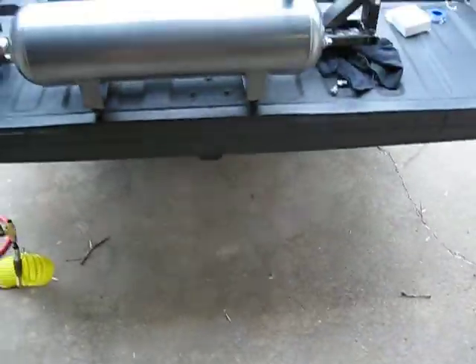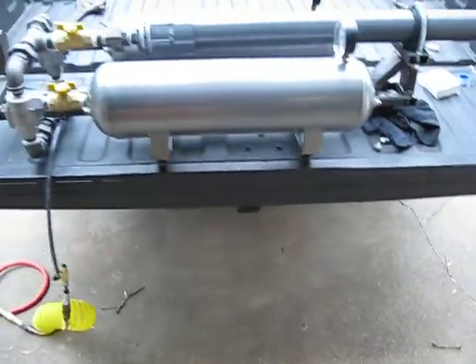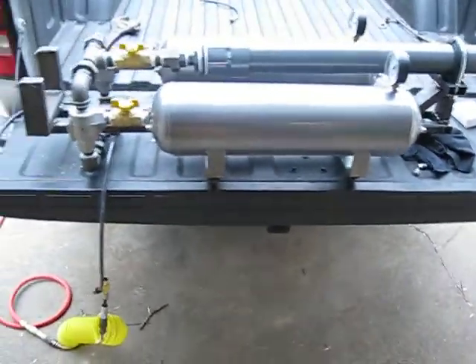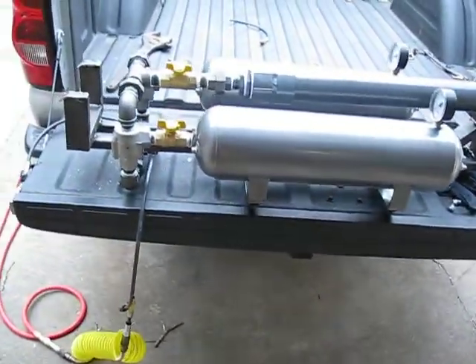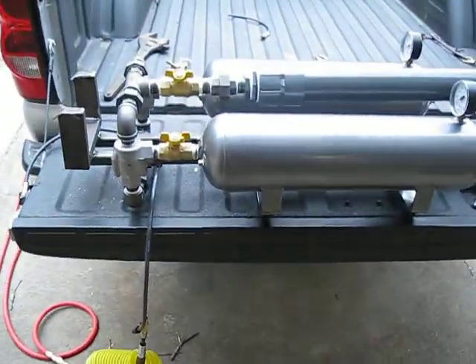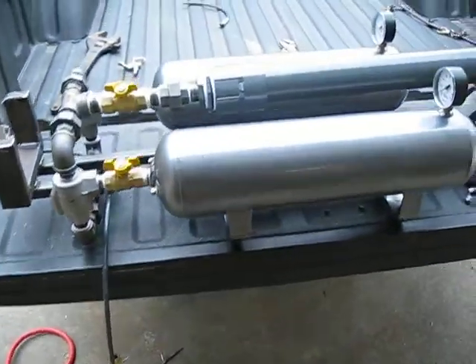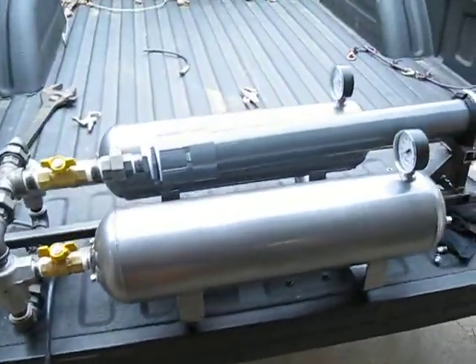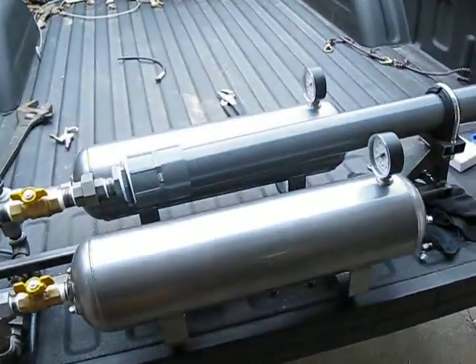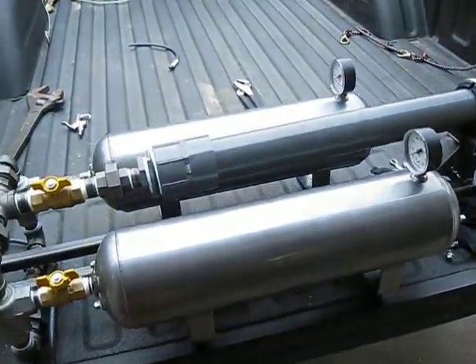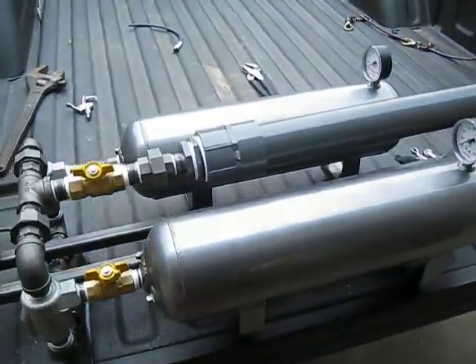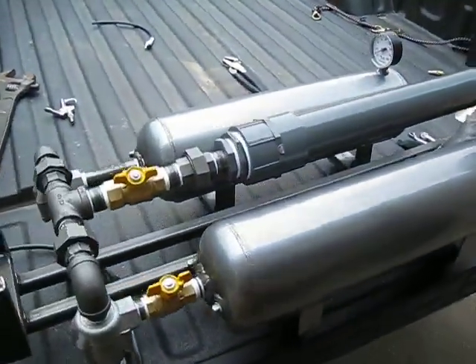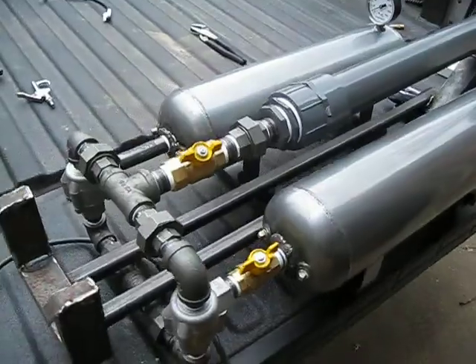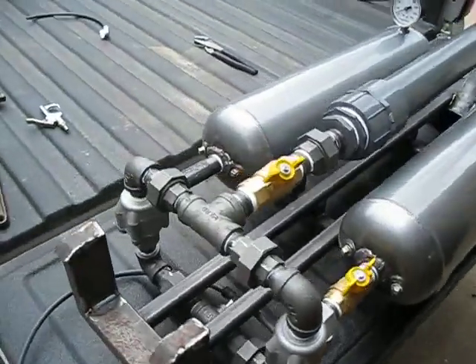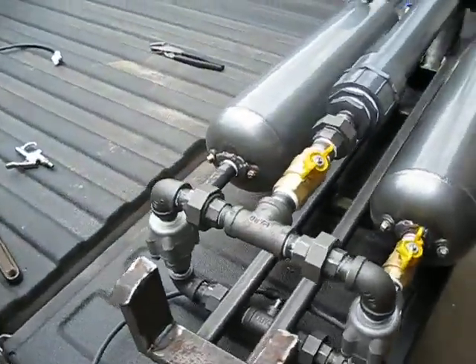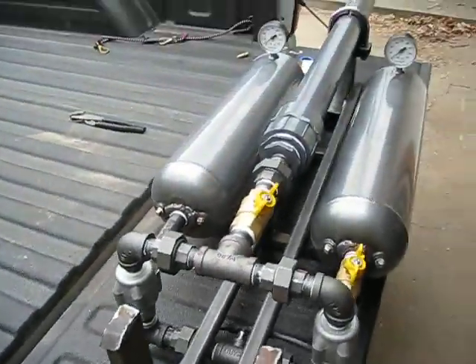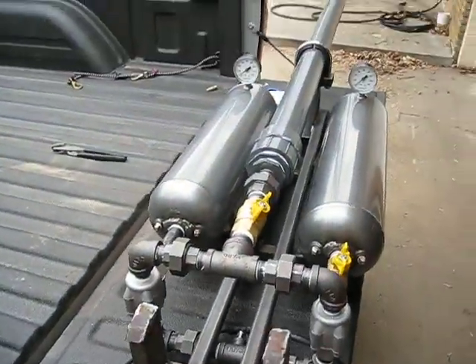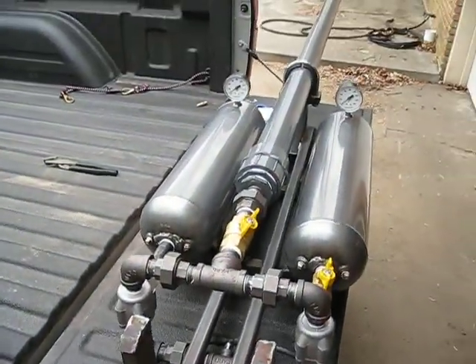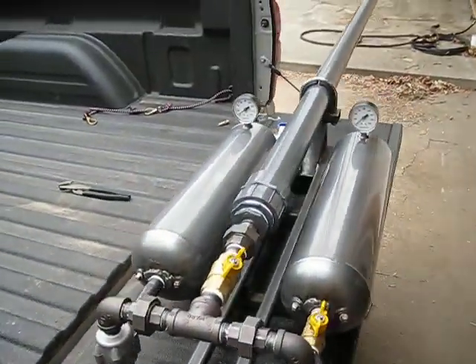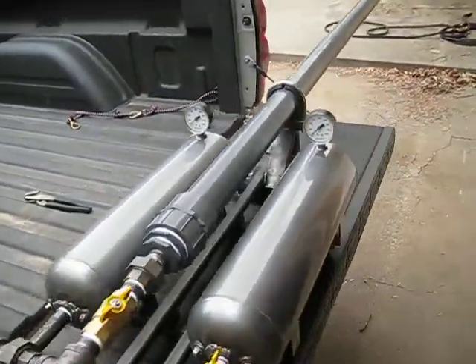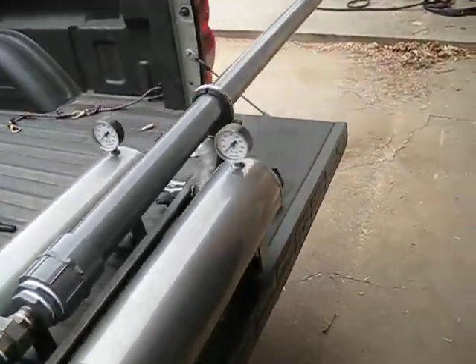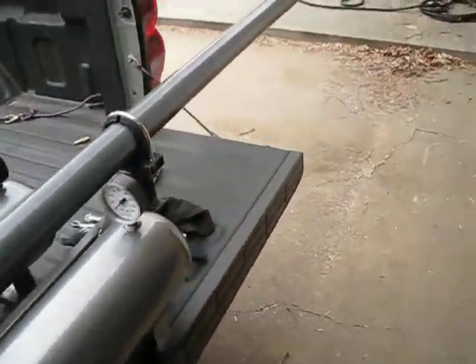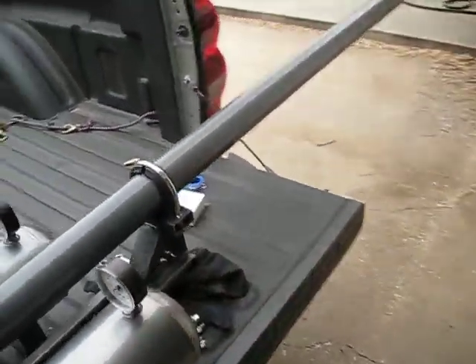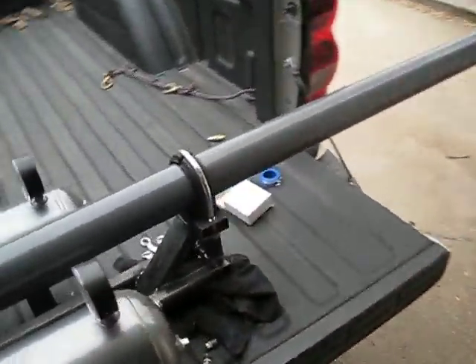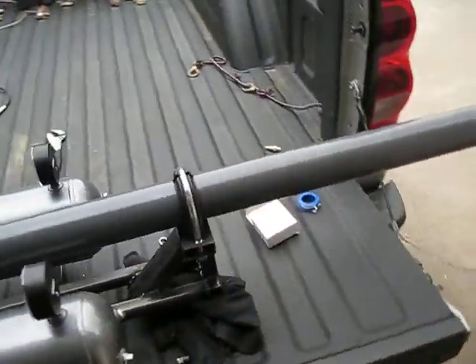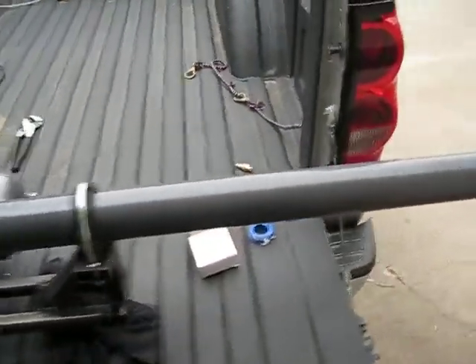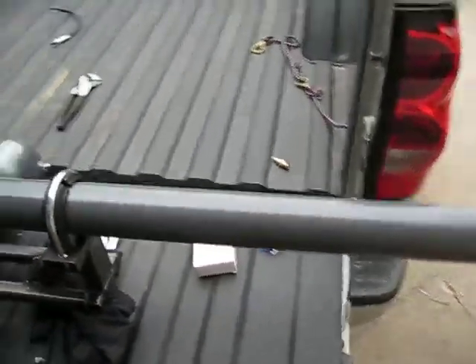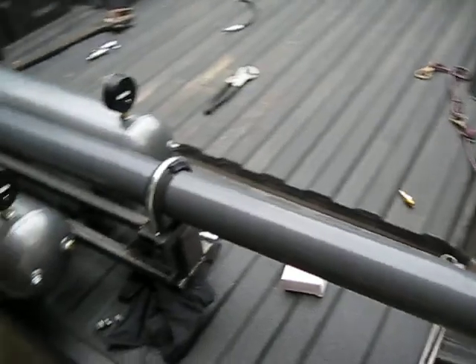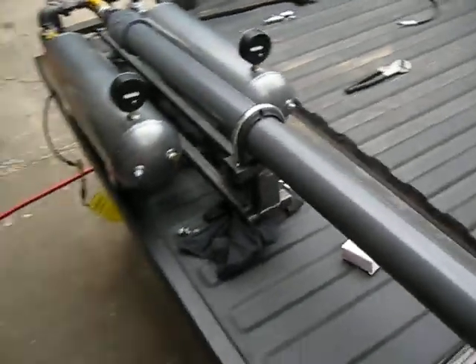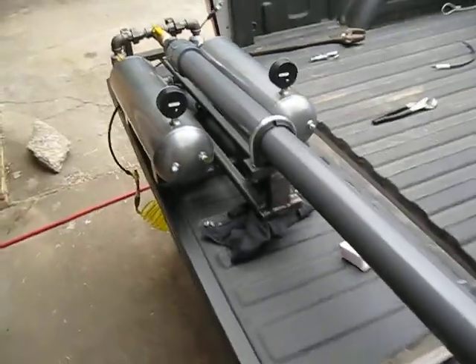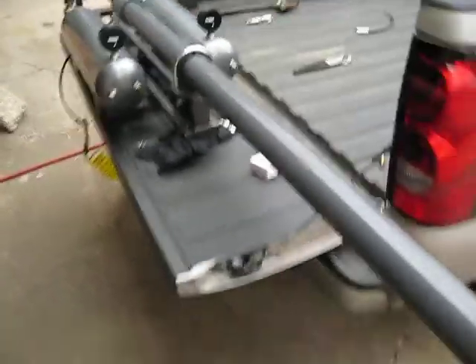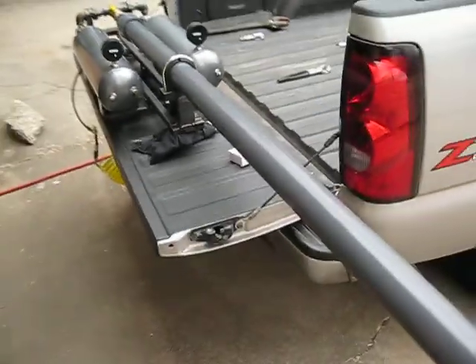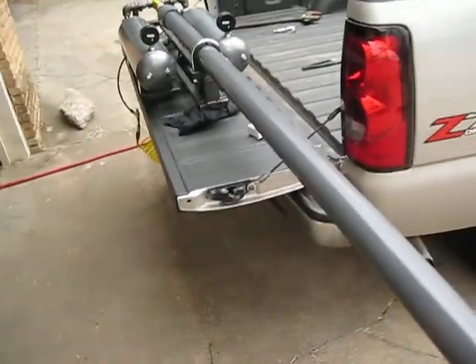What you're about to watch is a function test of my homemade air cannon. This is not full power, just a function test.